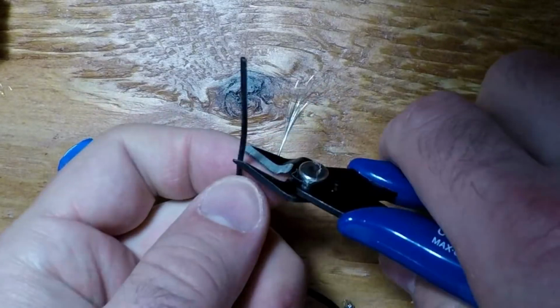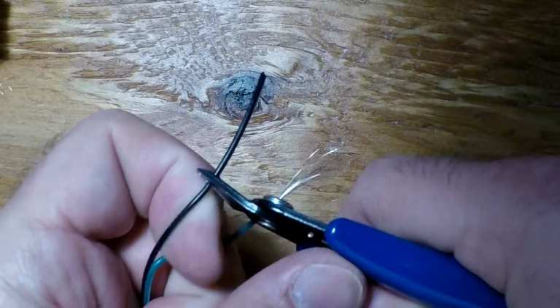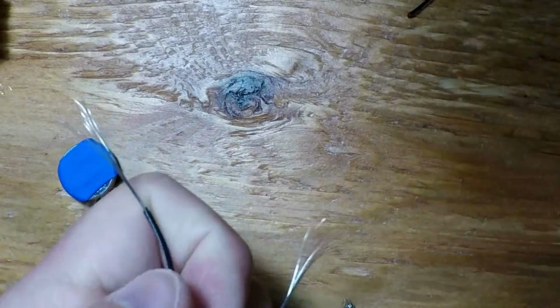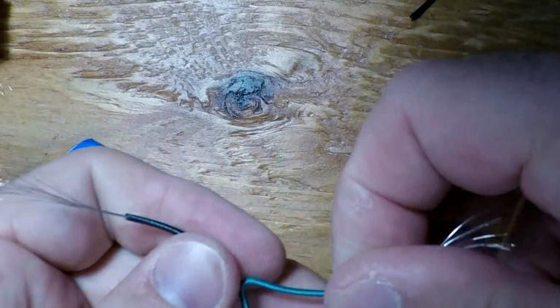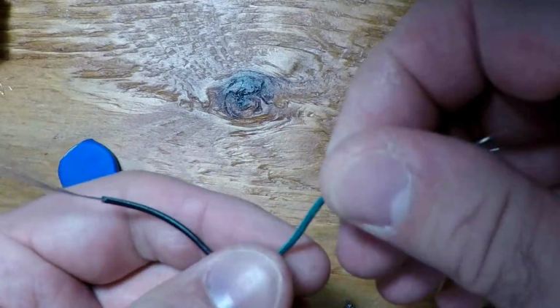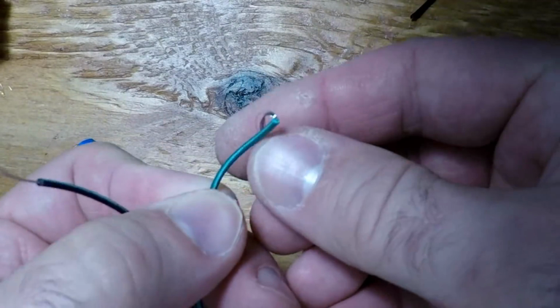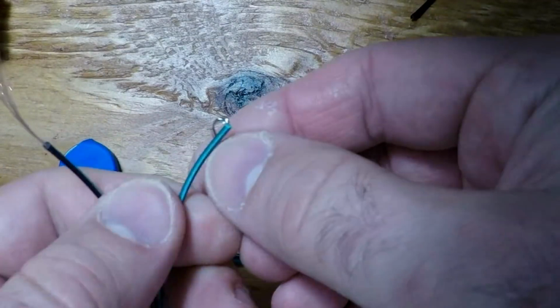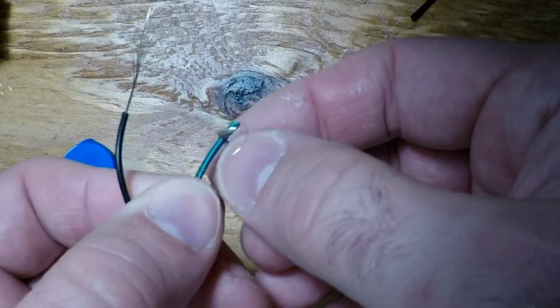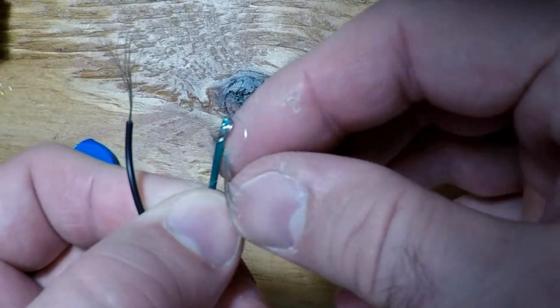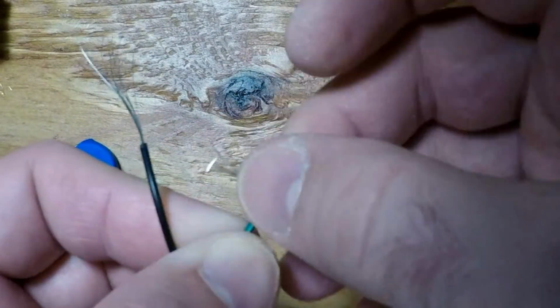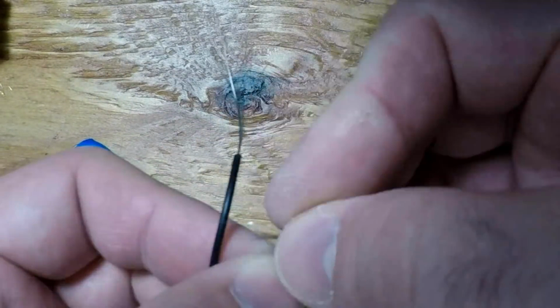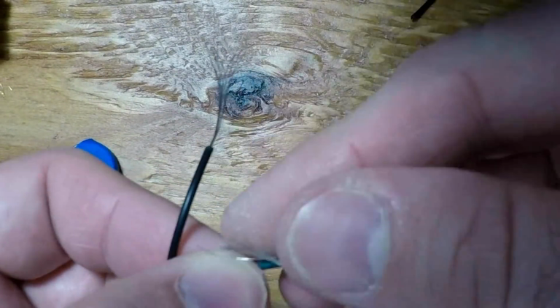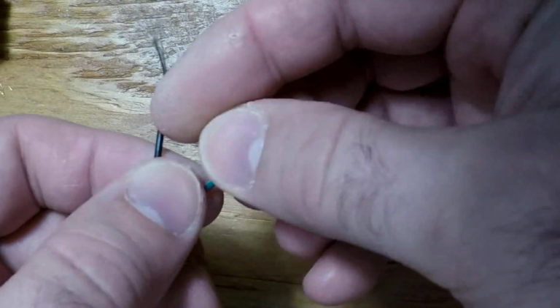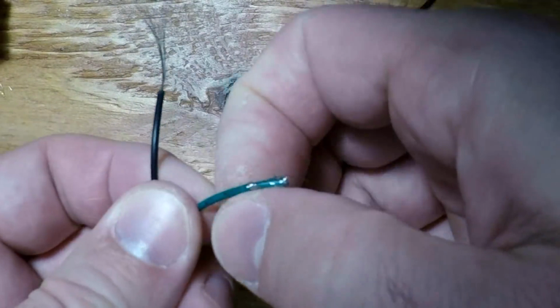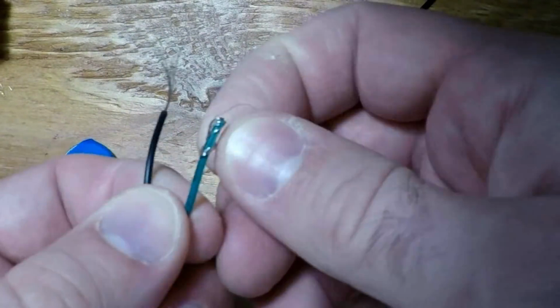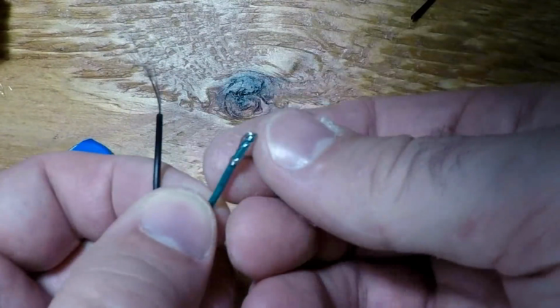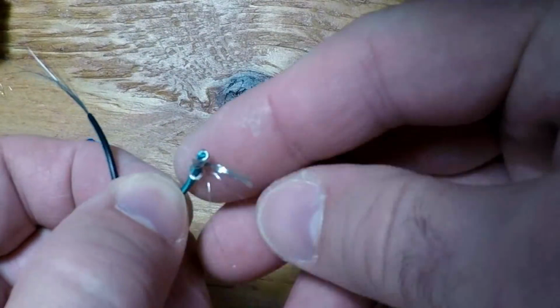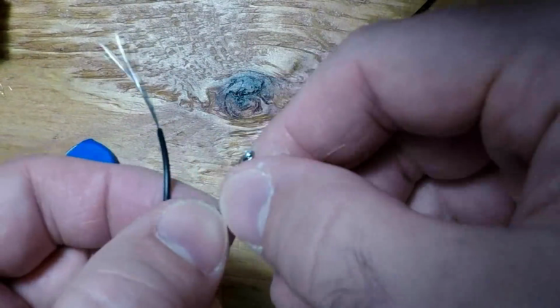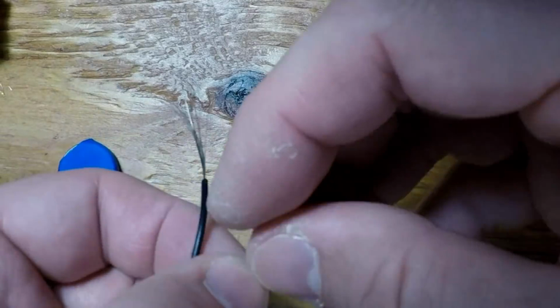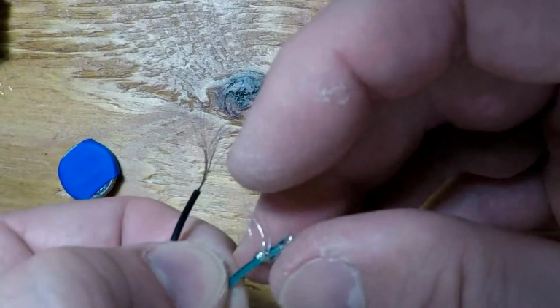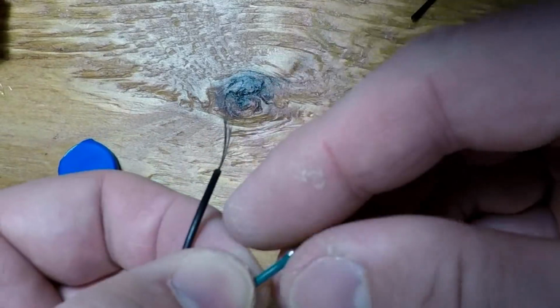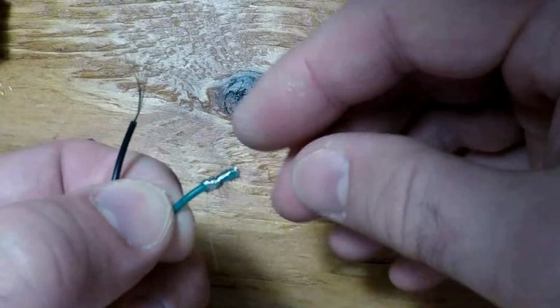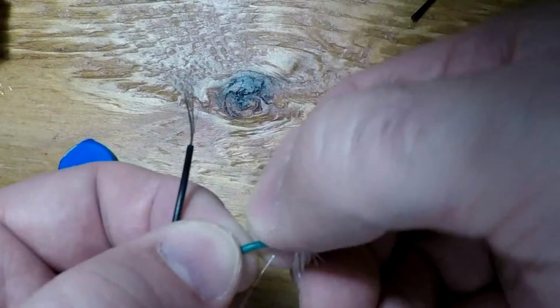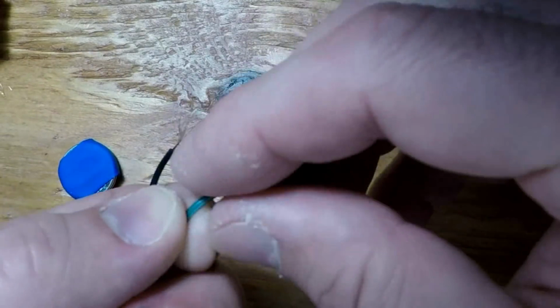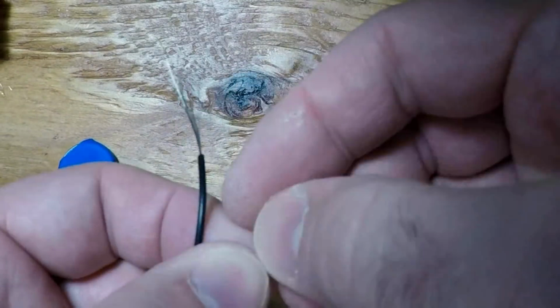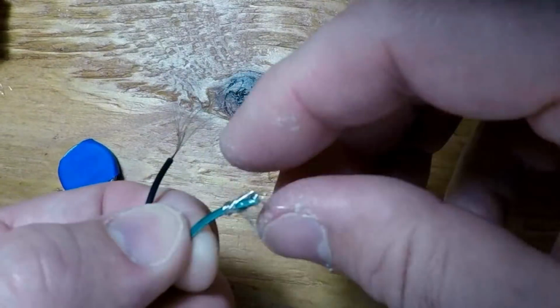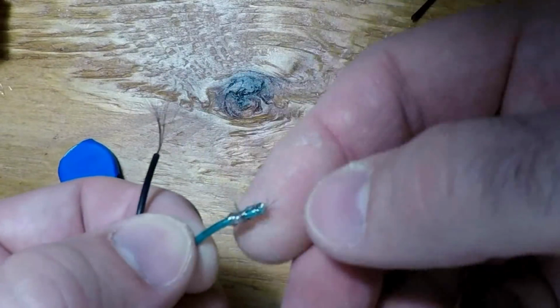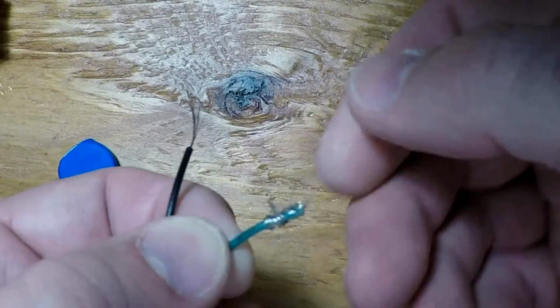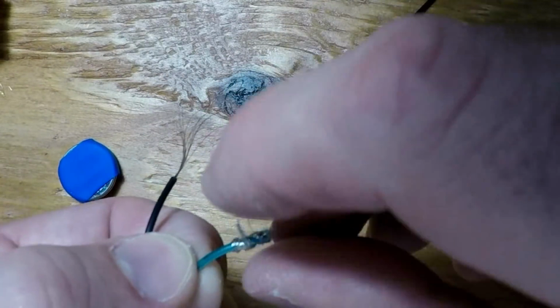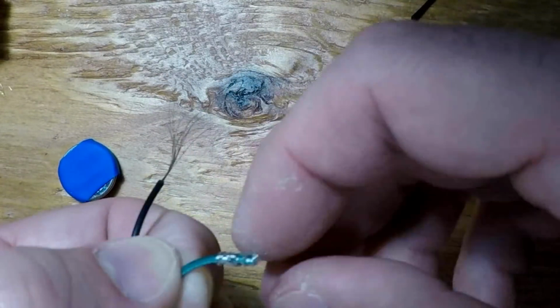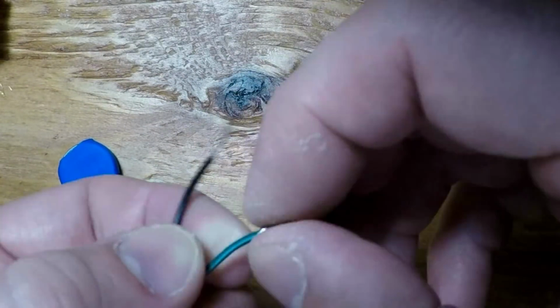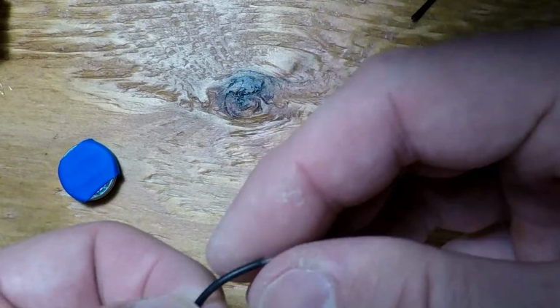Generously strip two wires, allowing enough bare leads to wrap around the insulation several times. This will slide under the shrinkwrap, forming a solid connection with the battery.